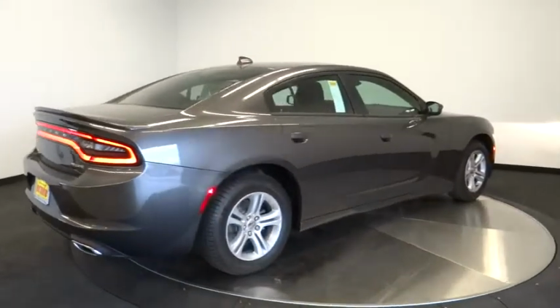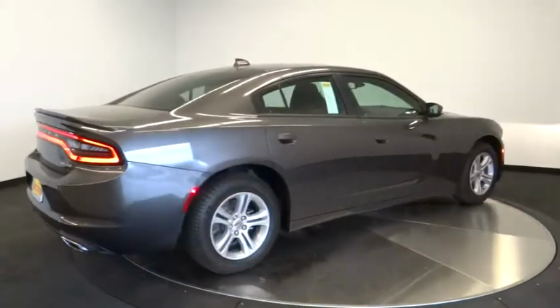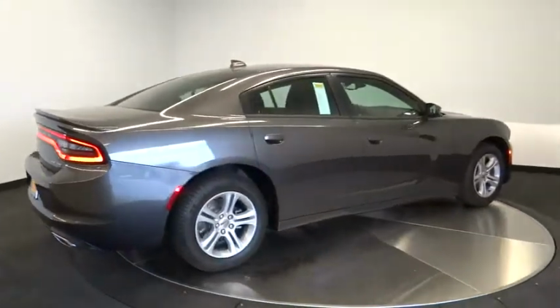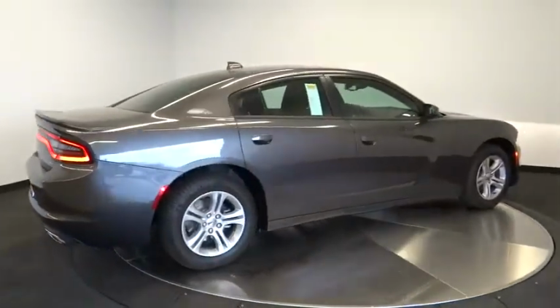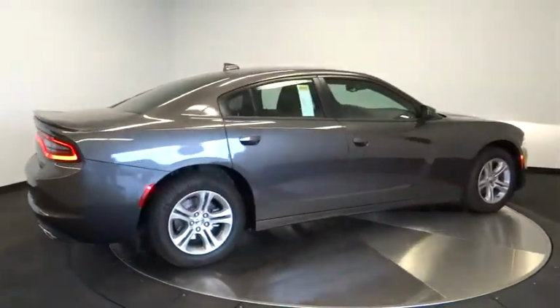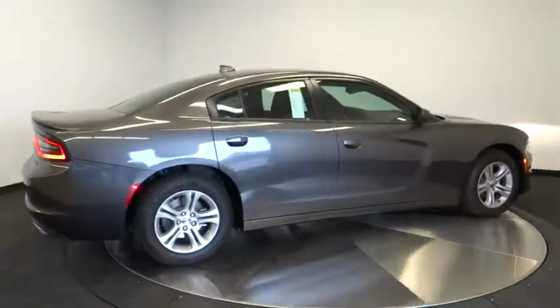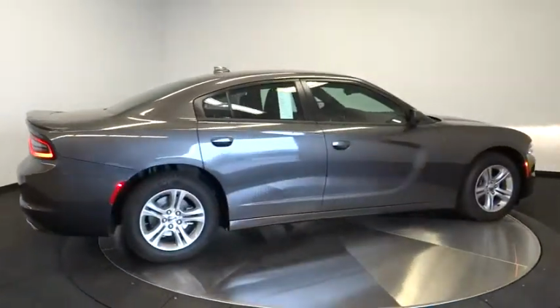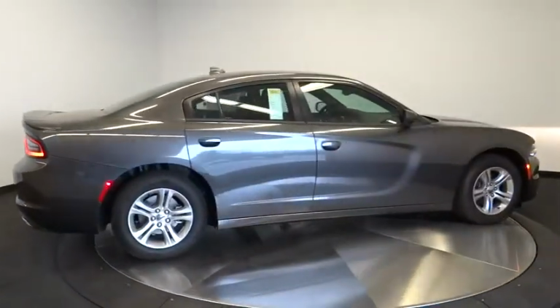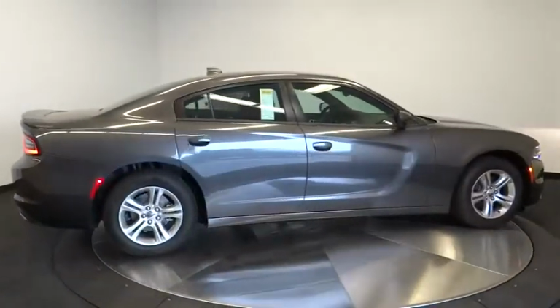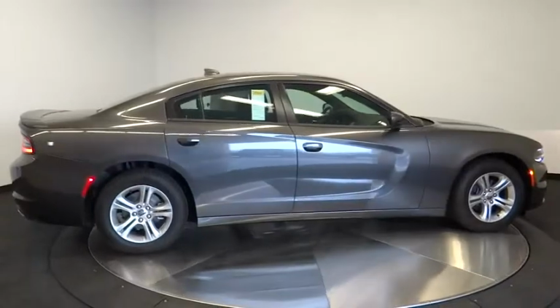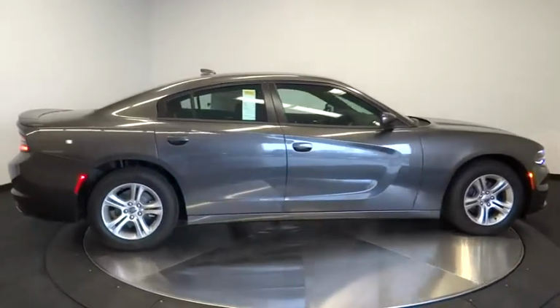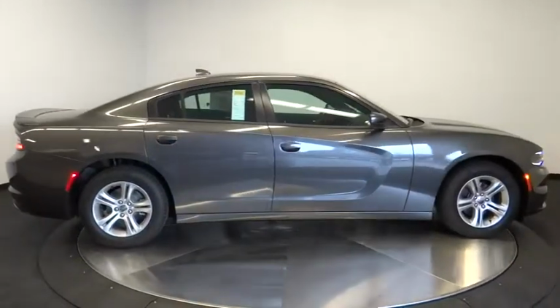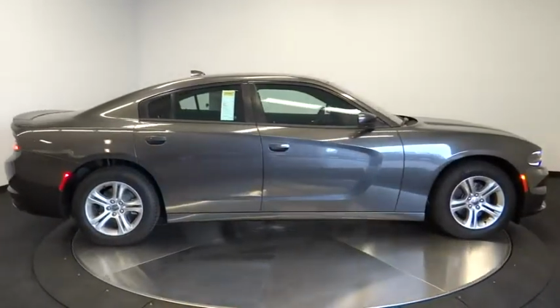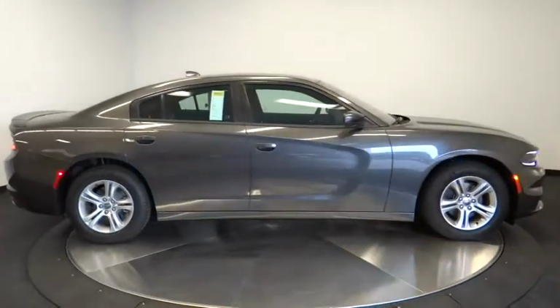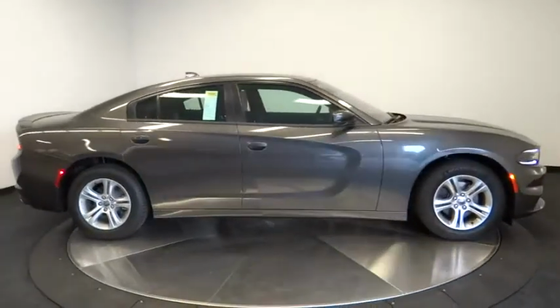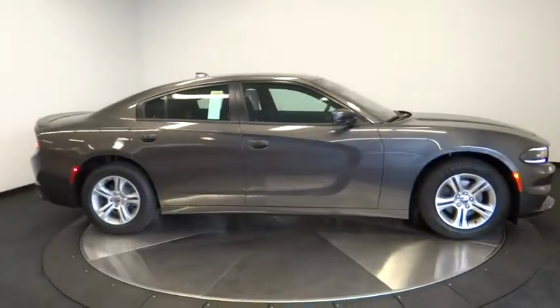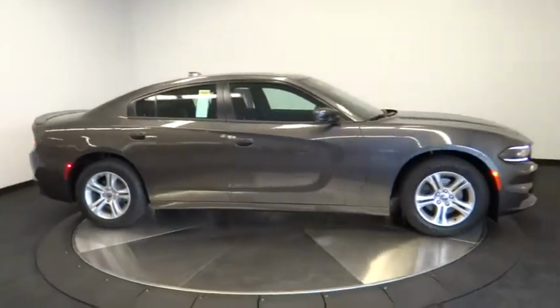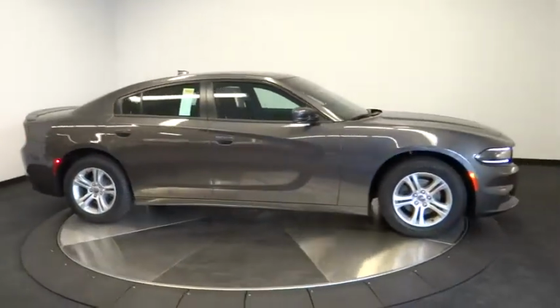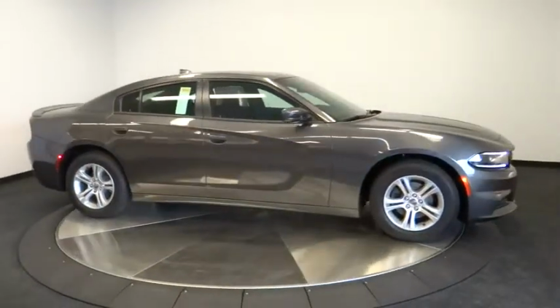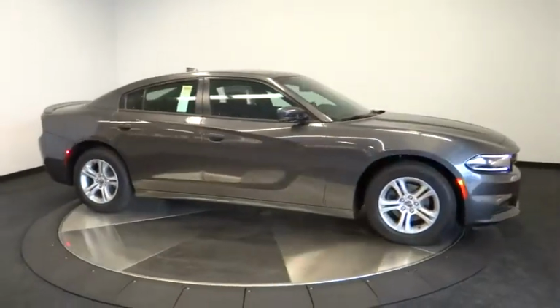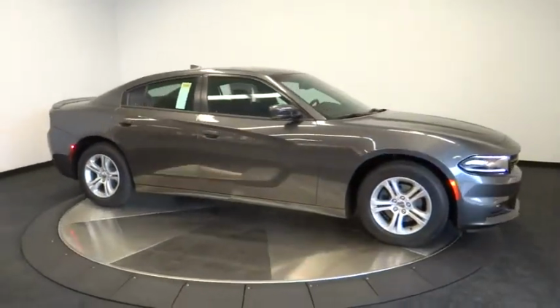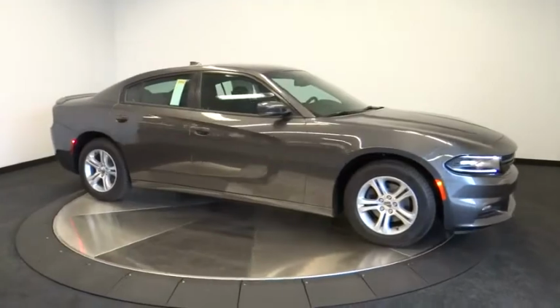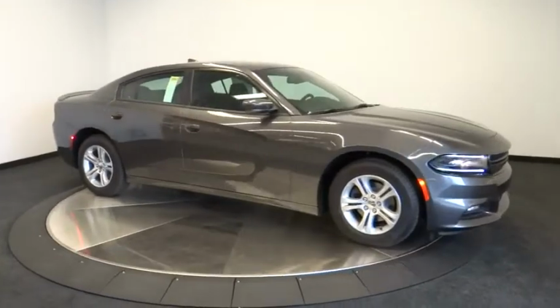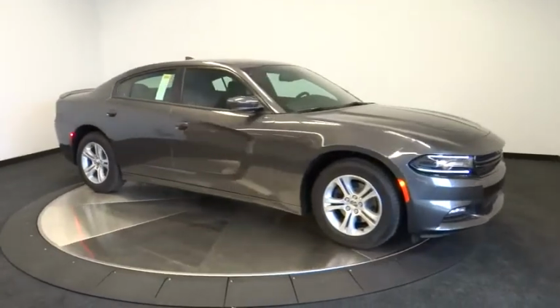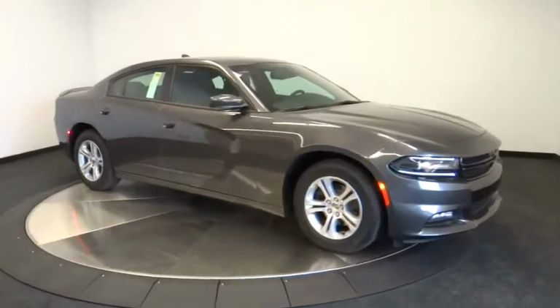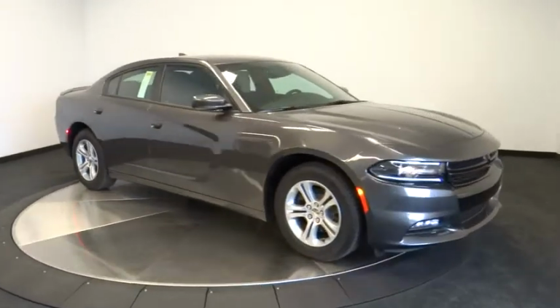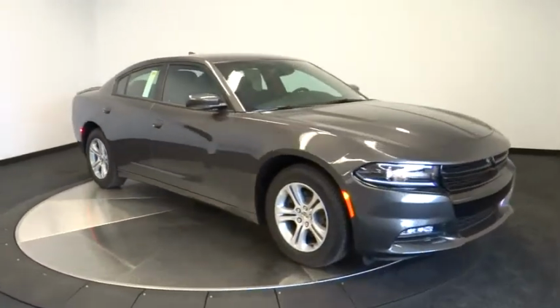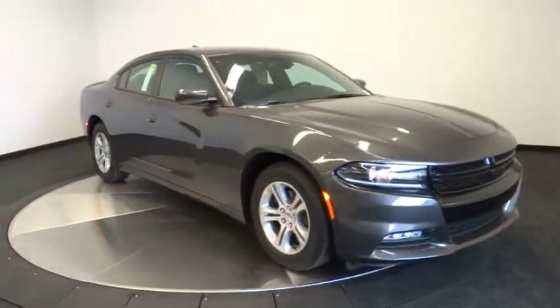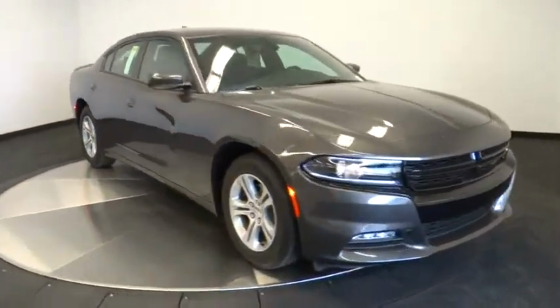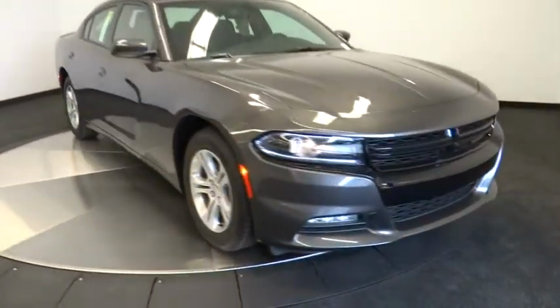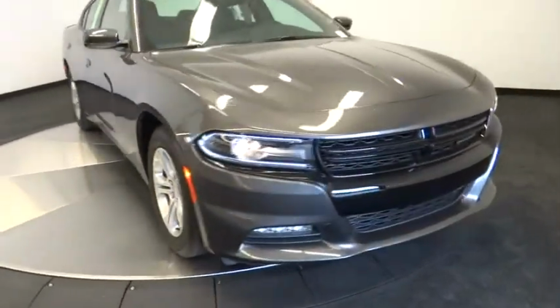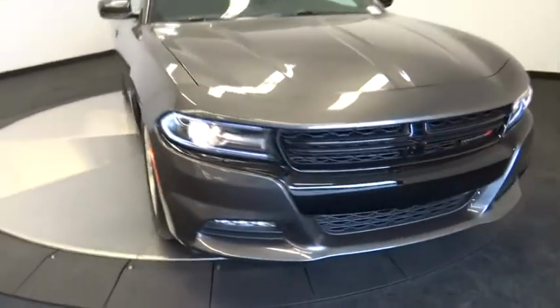Keyless entry, keyless start, auto-dimming rearview mirror, PPO floor mats, premium sound system, AM-FM stereo radio, rear defrost, universal garage door opener, and climate control.